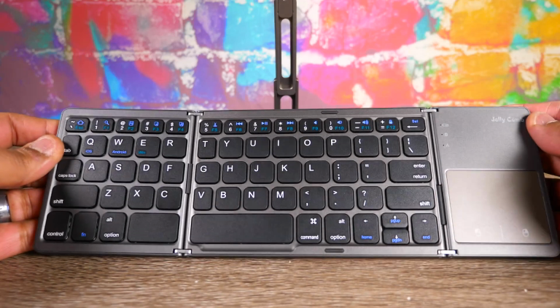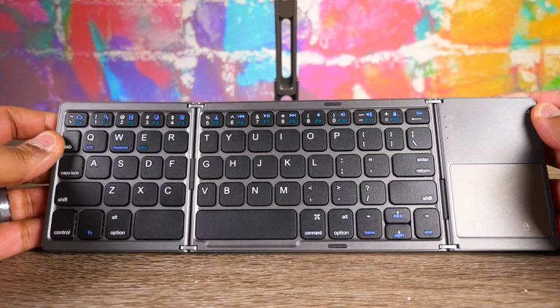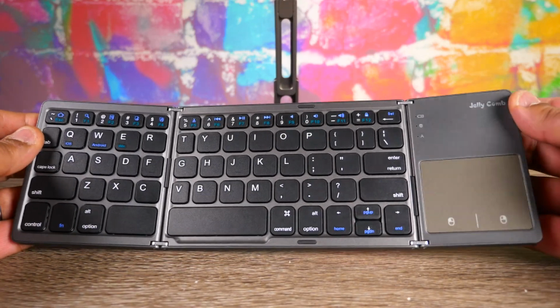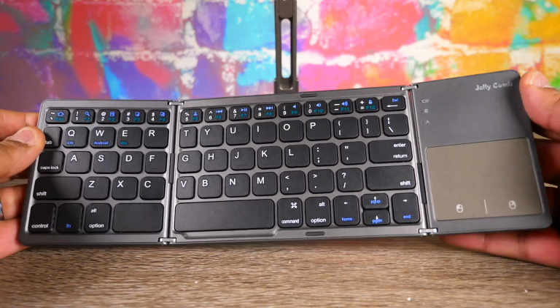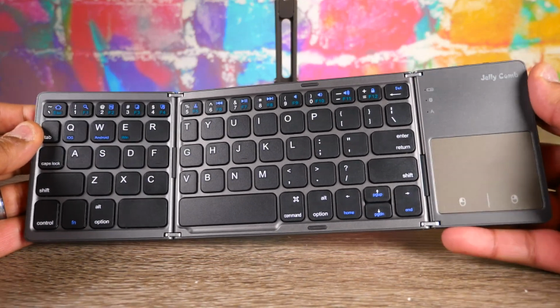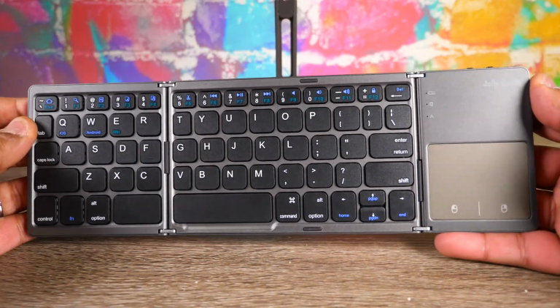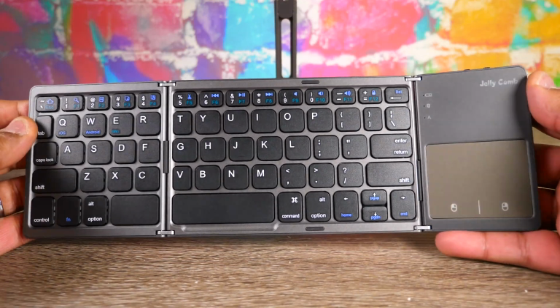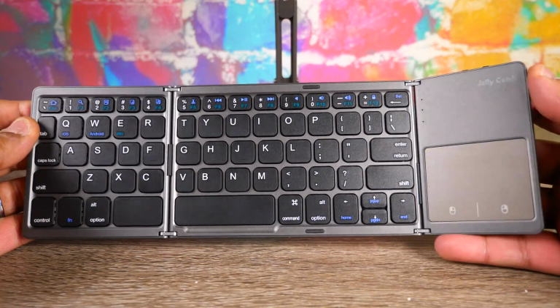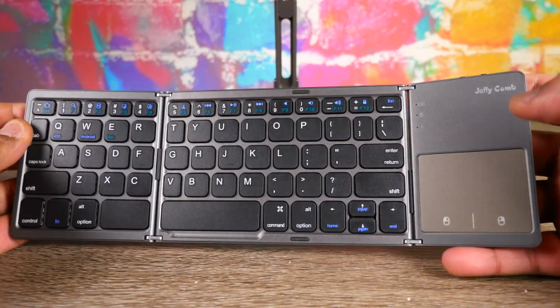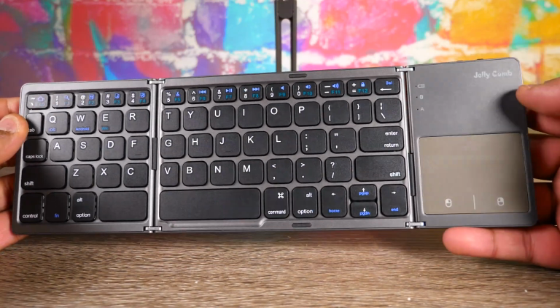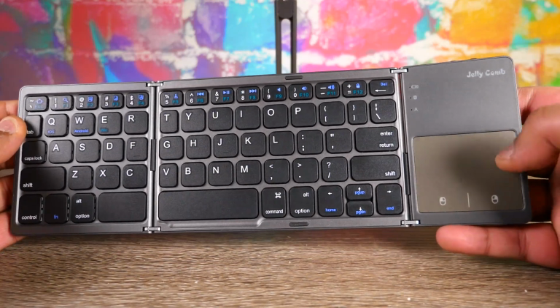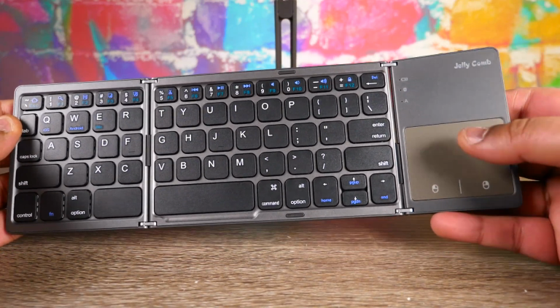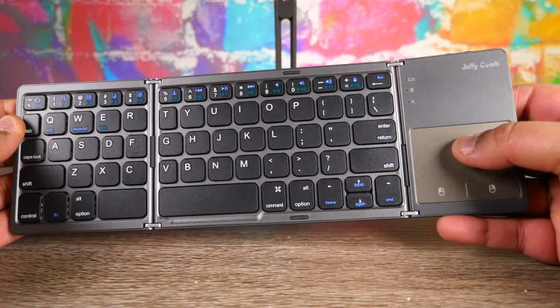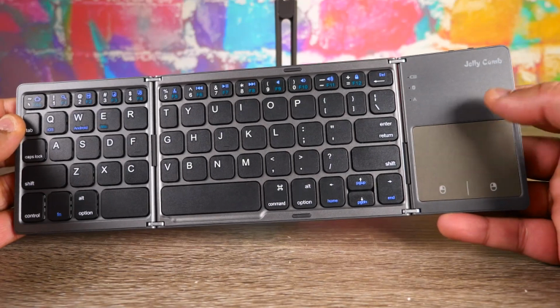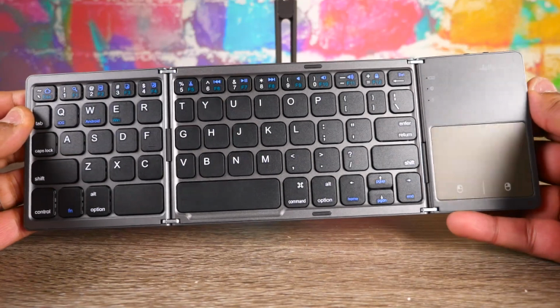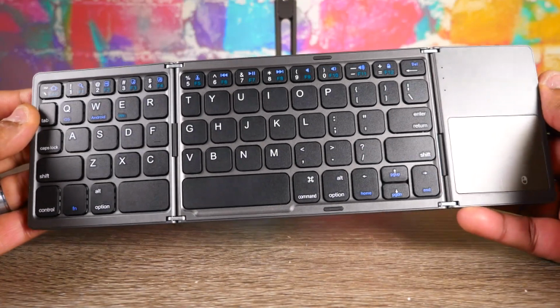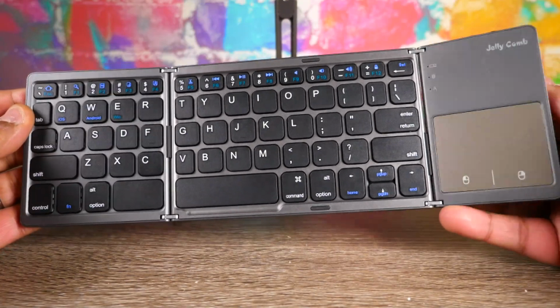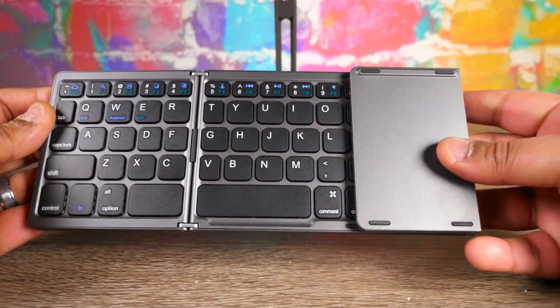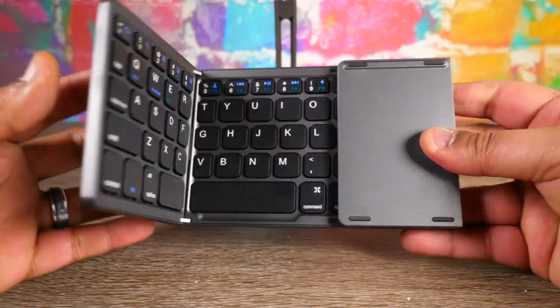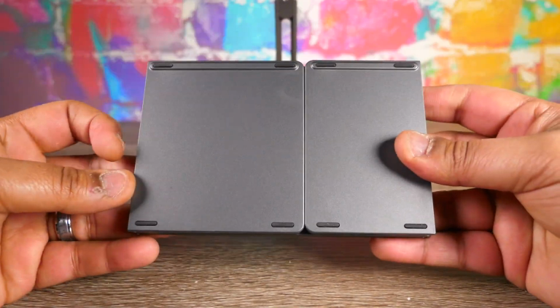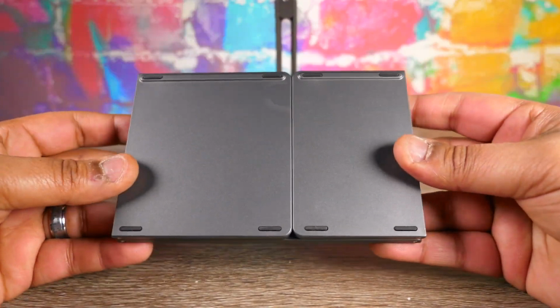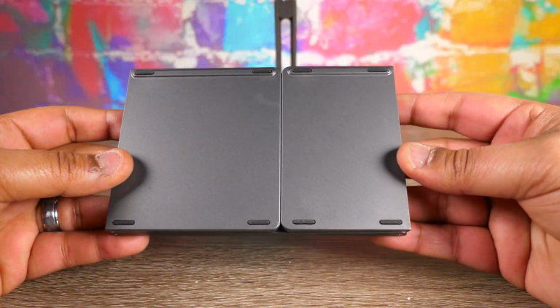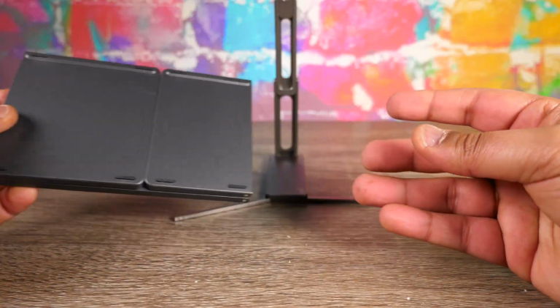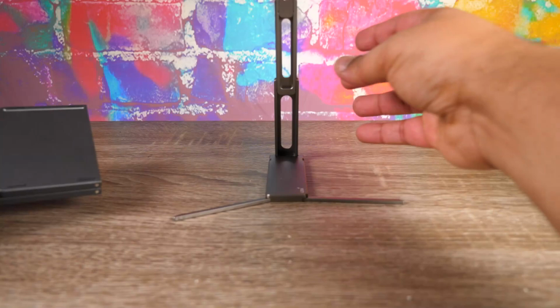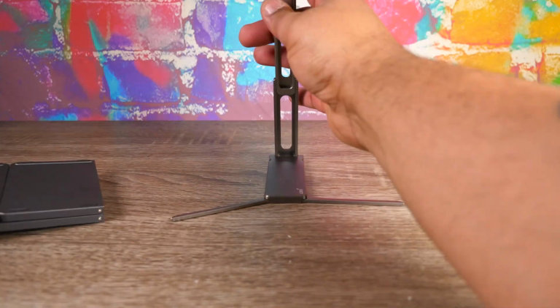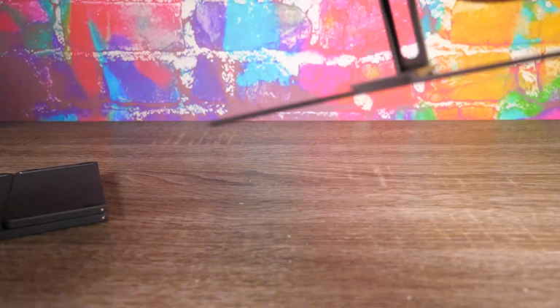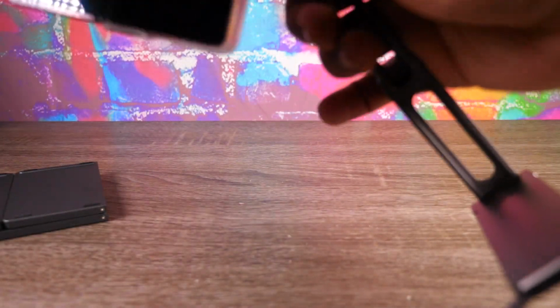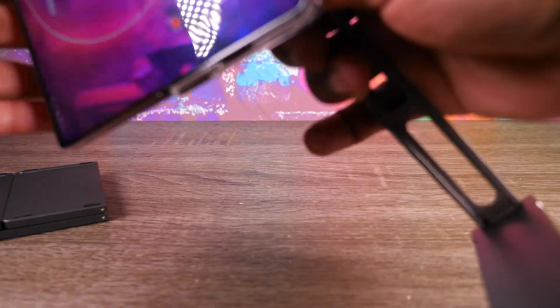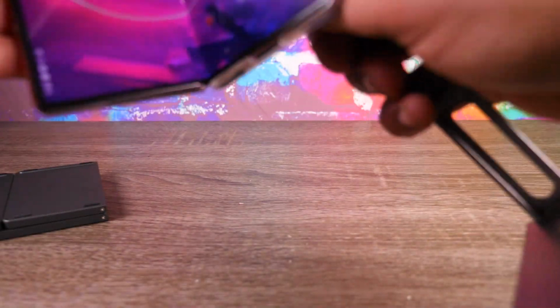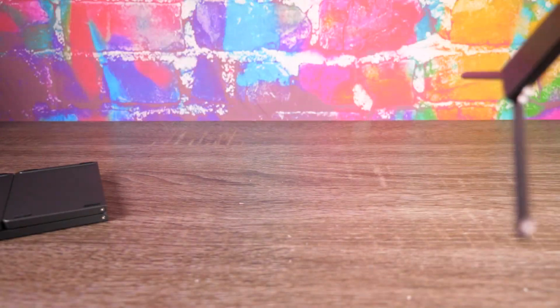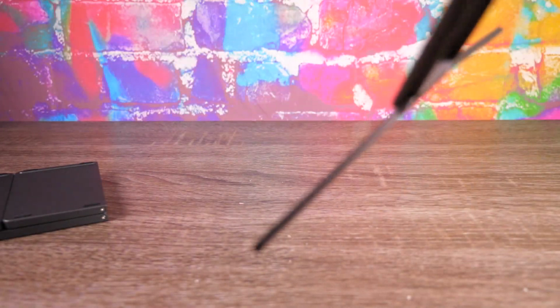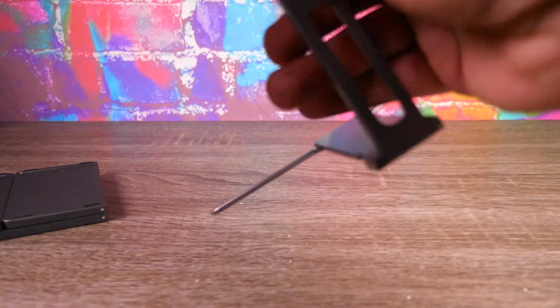I saw a post on Reddit from a guy — he had a little mouse with it, but I ordered this one because it had the trackpad, figured it'd be less stuff to have around. He had a little setup where he turned his Galaxy Fold 2 into a little mini computer.